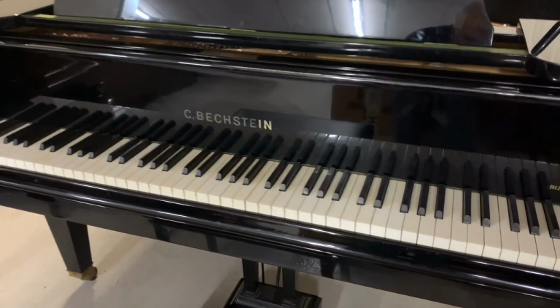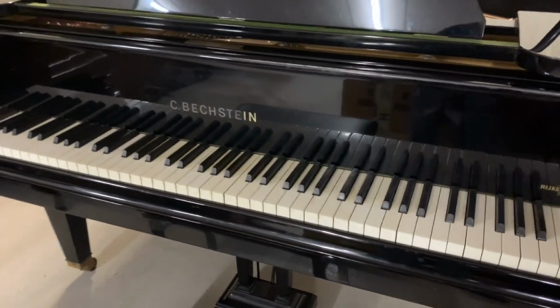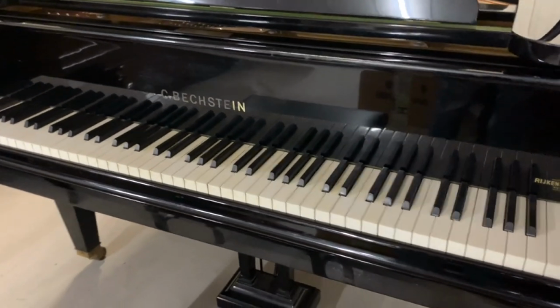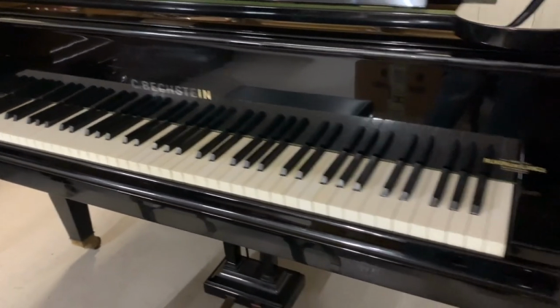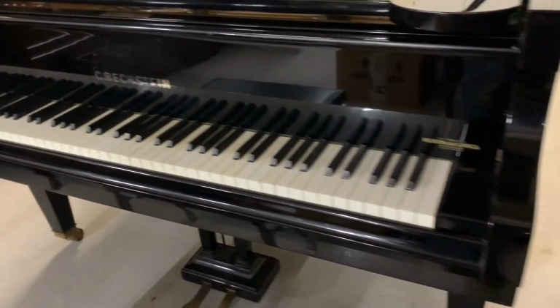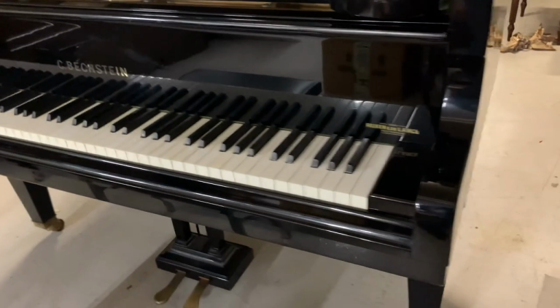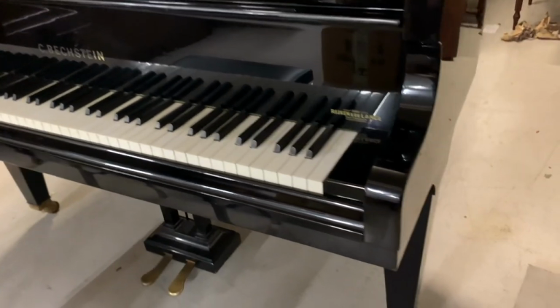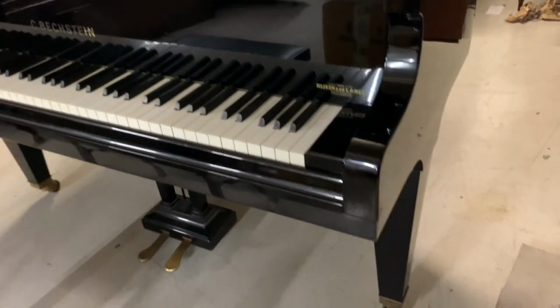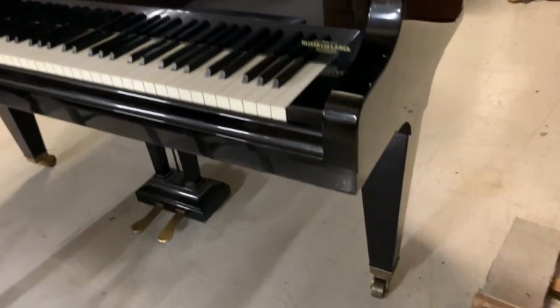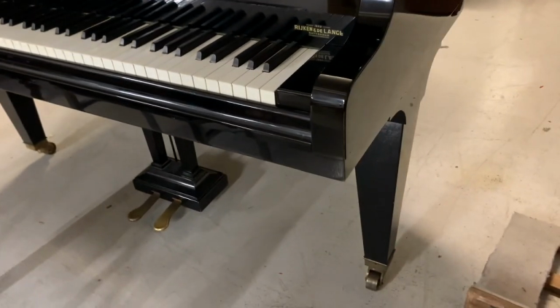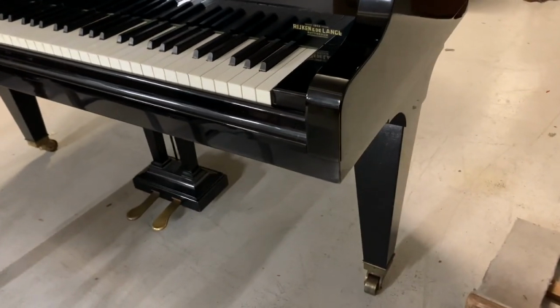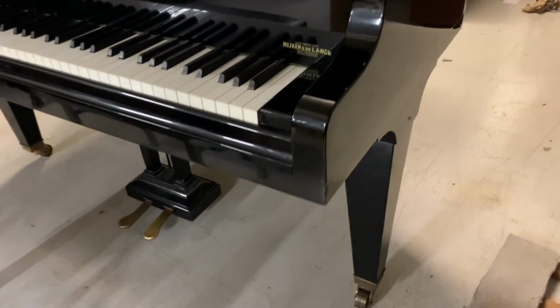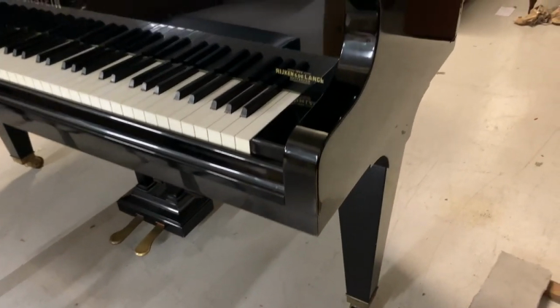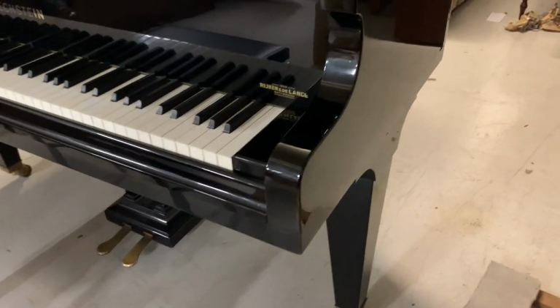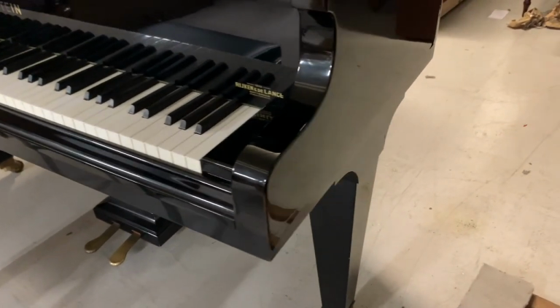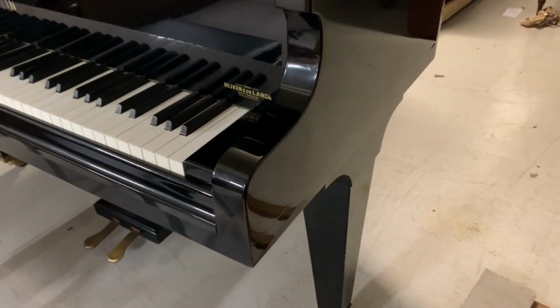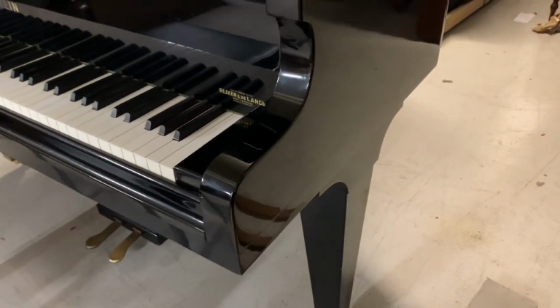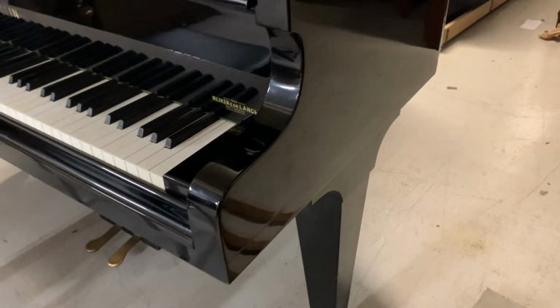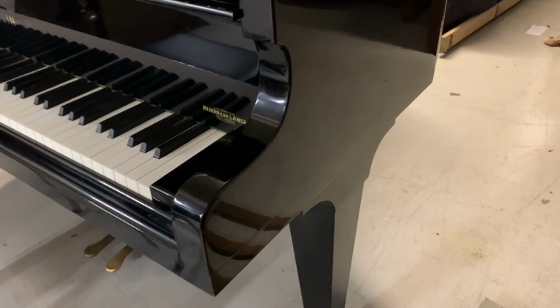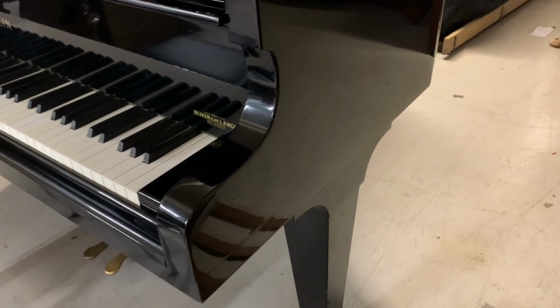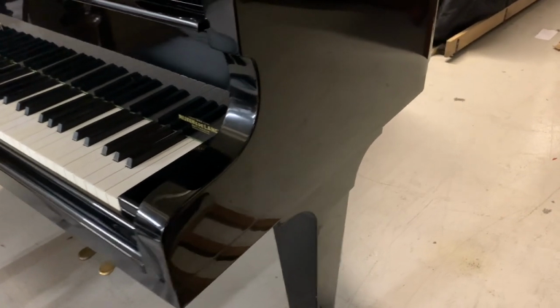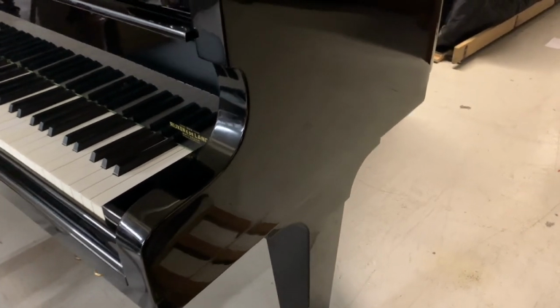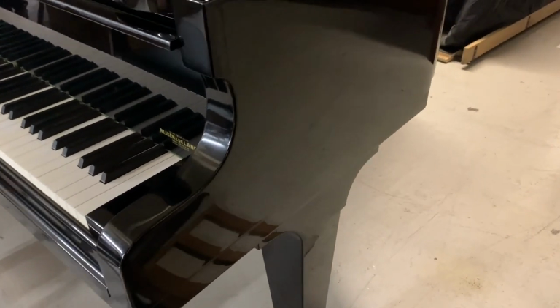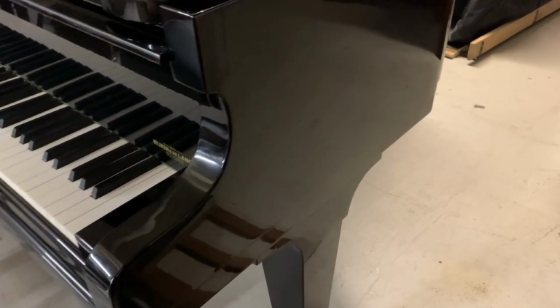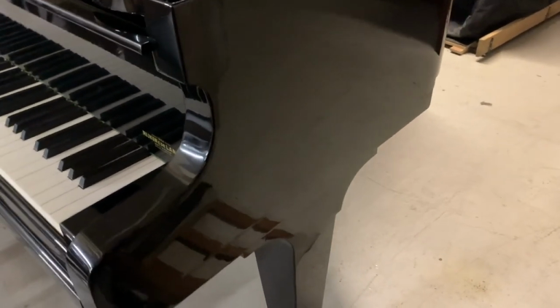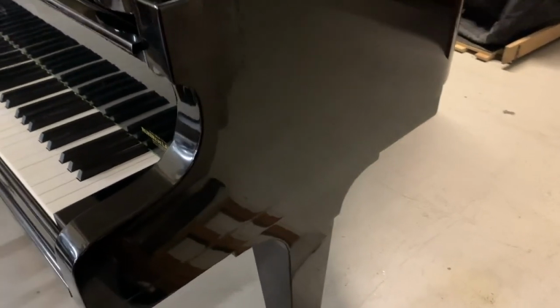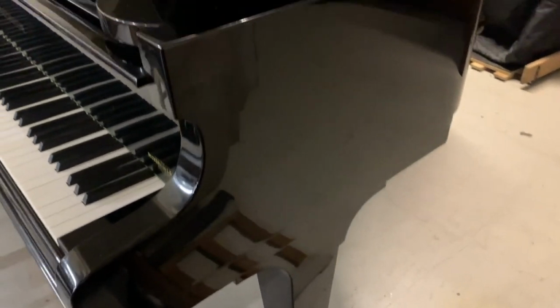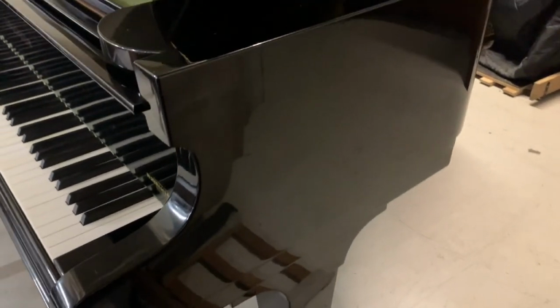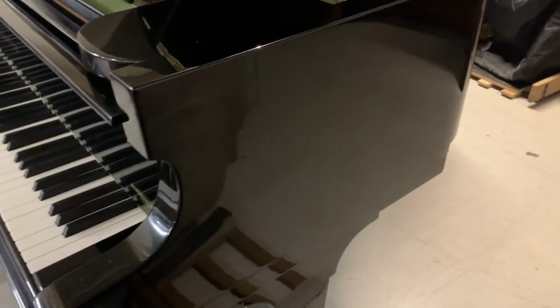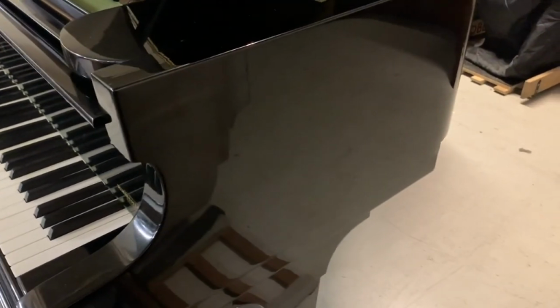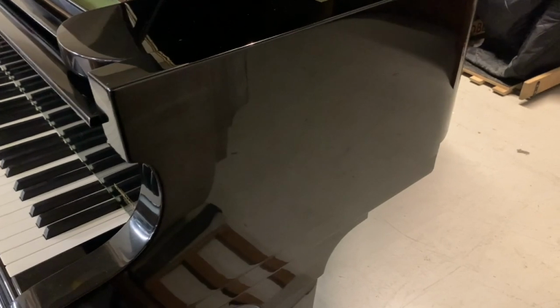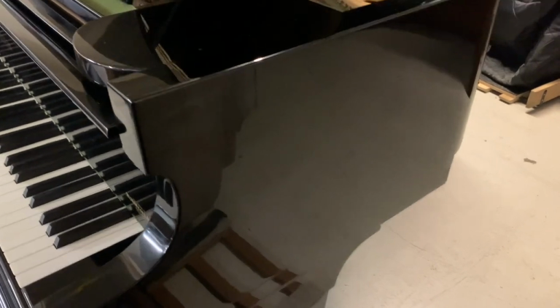I'm just going to have a look around, and this video is not only to appreciate this piano and assess what work needs doing on it, but also to use it as a guide if you're wanting to sell us a piano — the kind of things we'd like to know.